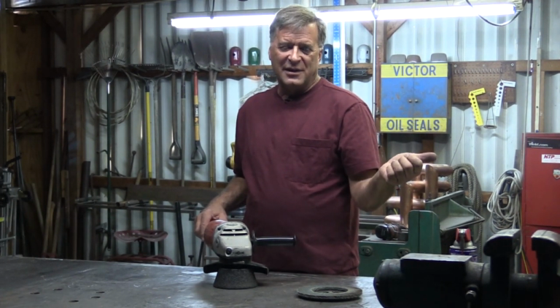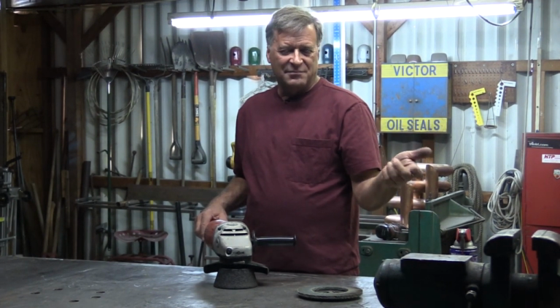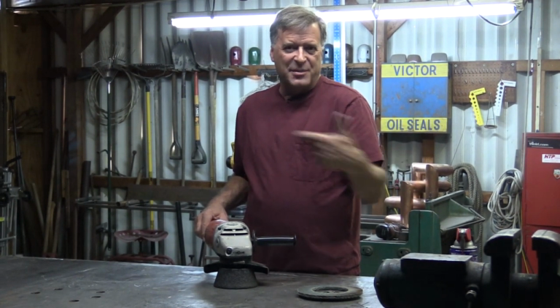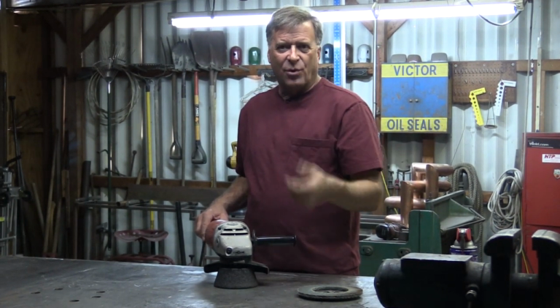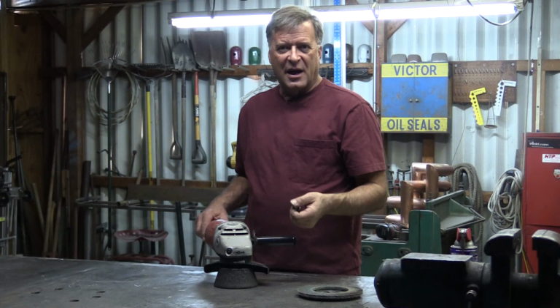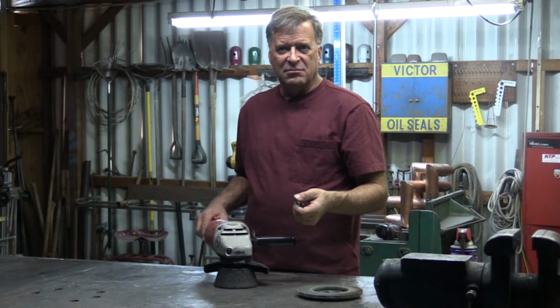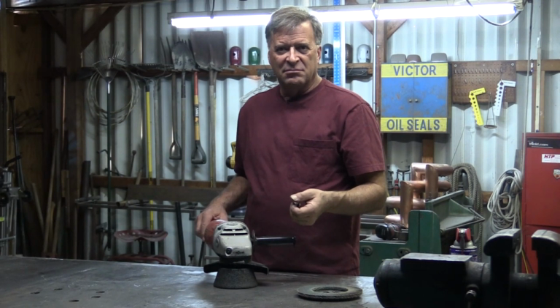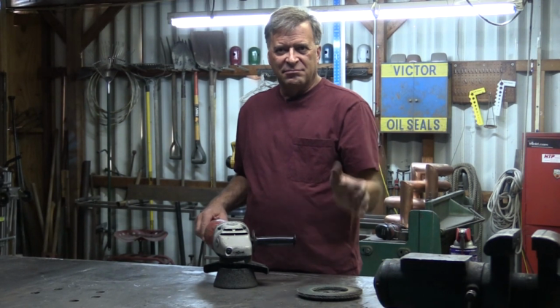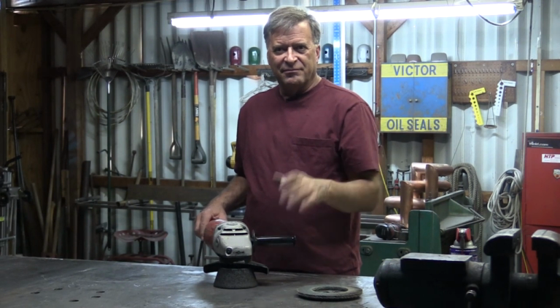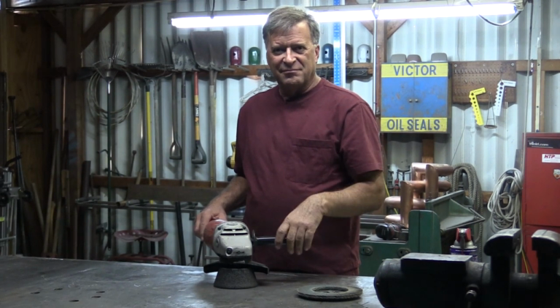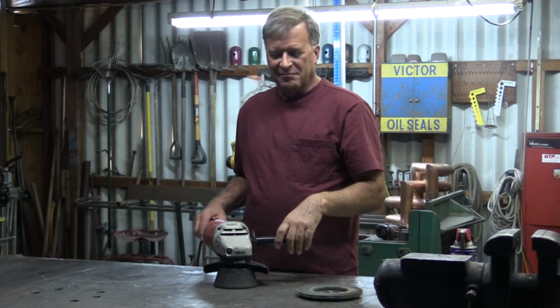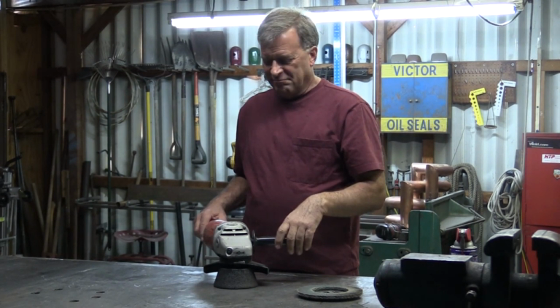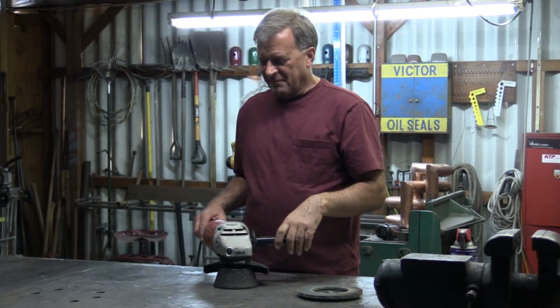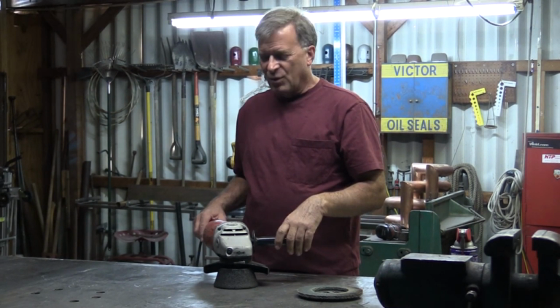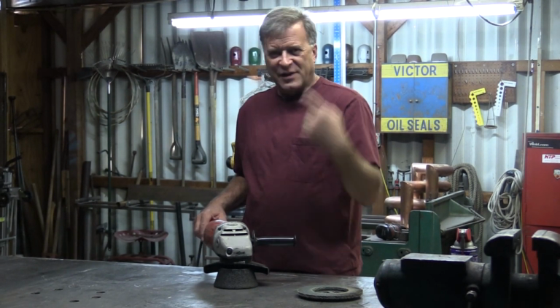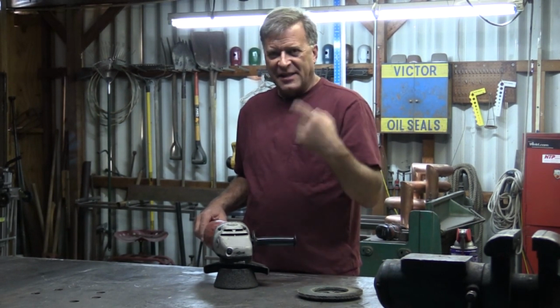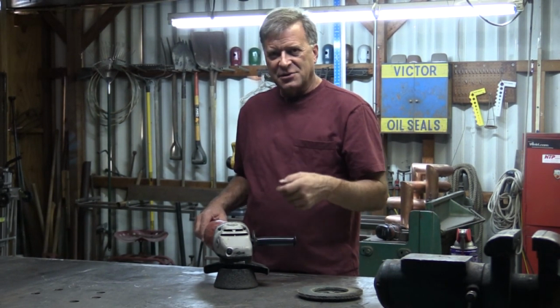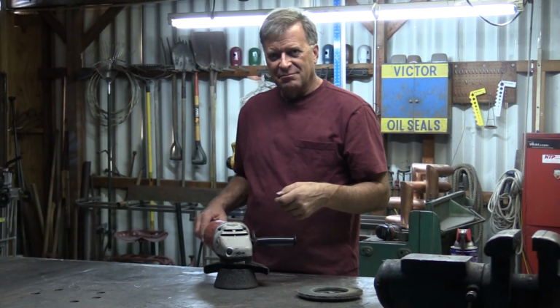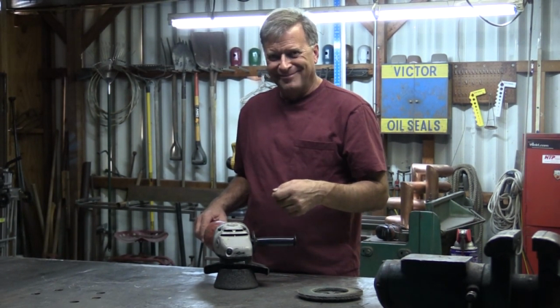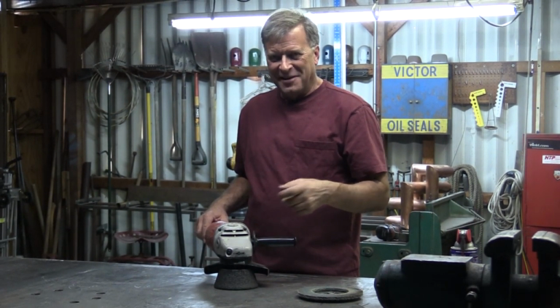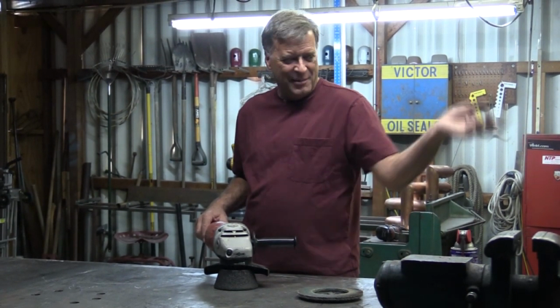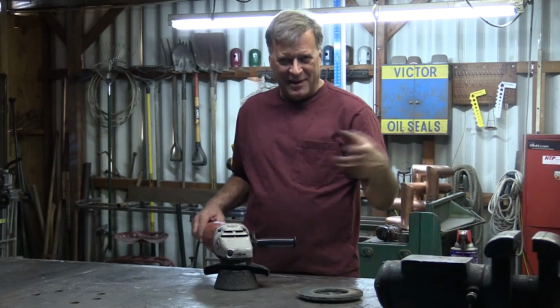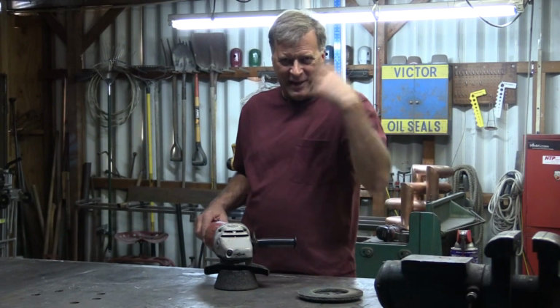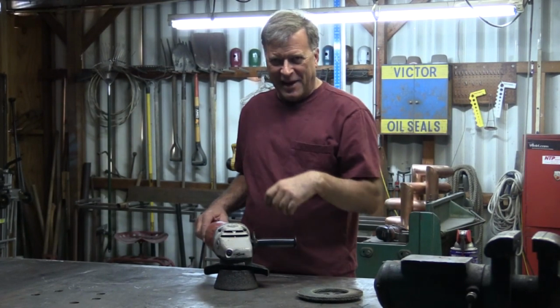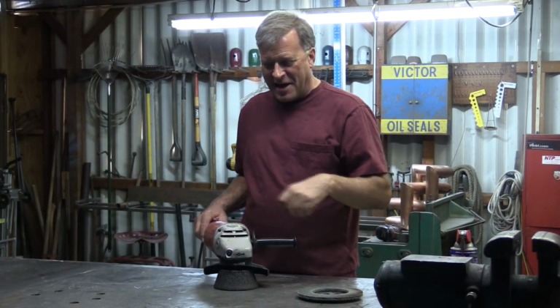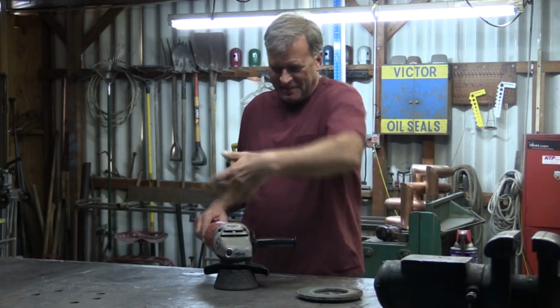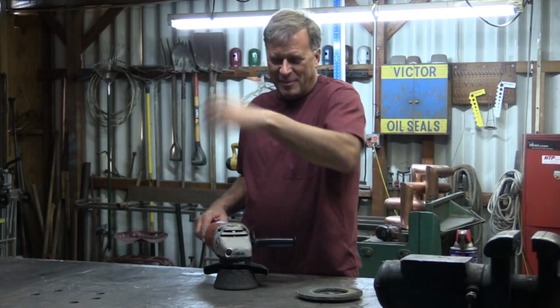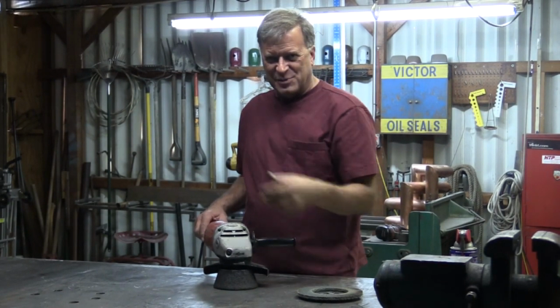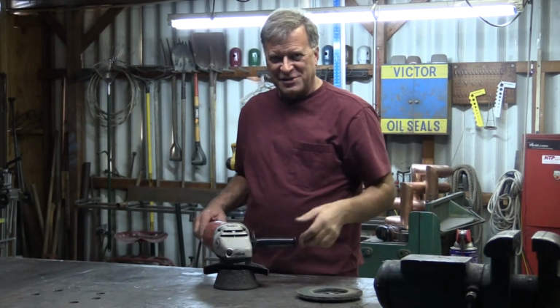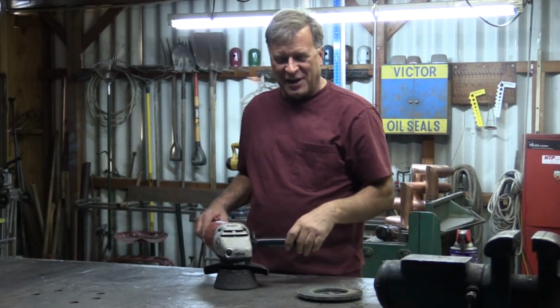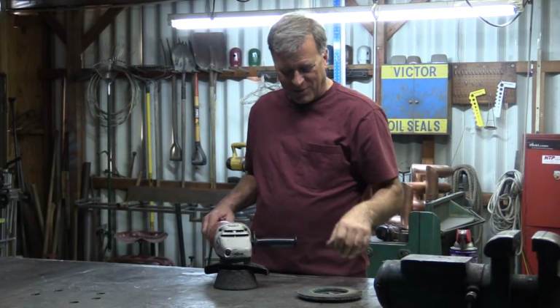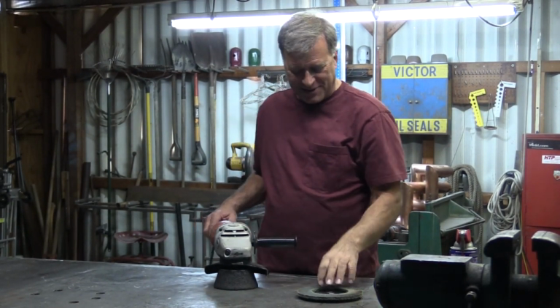Then I'd normally put a little WD-40 on it. Are you going to show us? Well, not dressed like this — let me get my gear on and we'll make some sparks and I'll show you what it does.